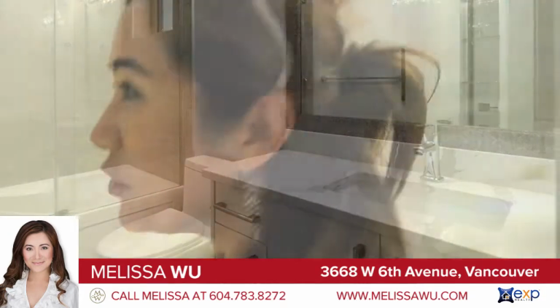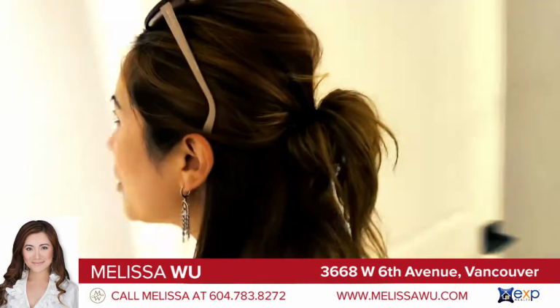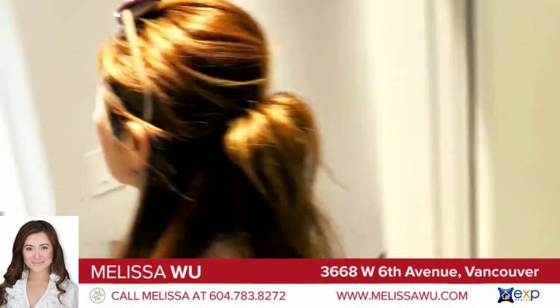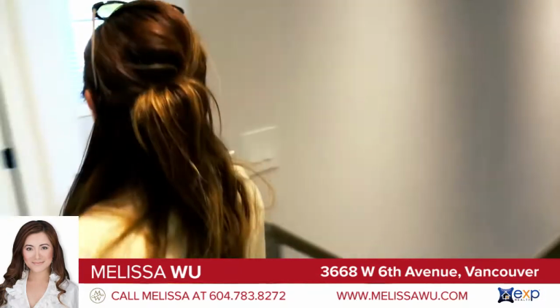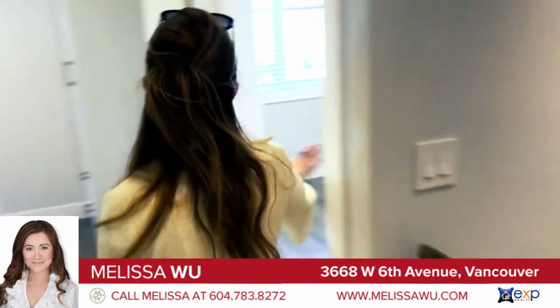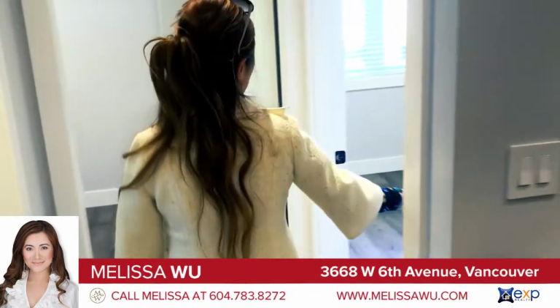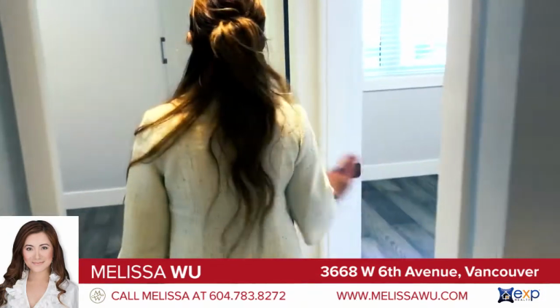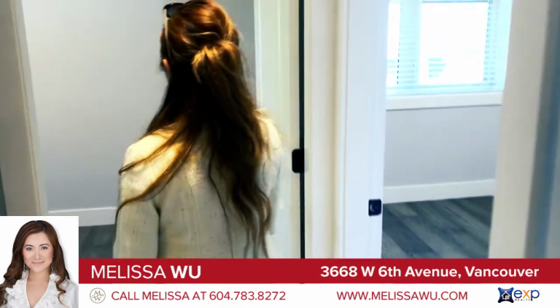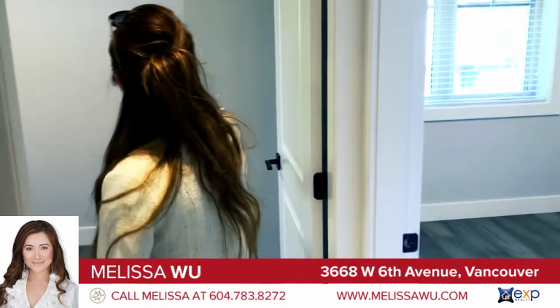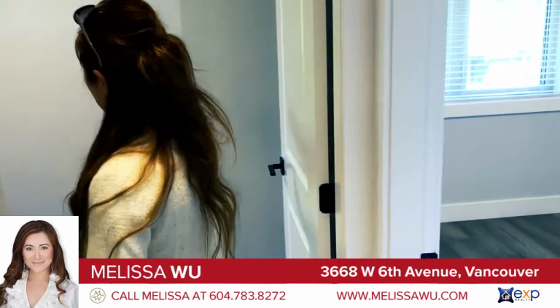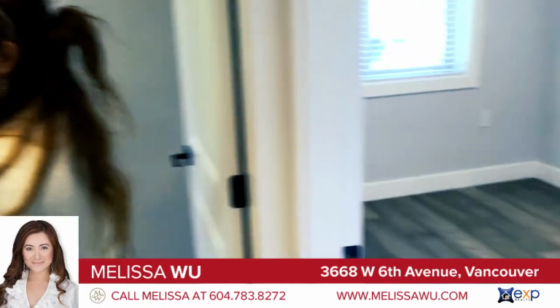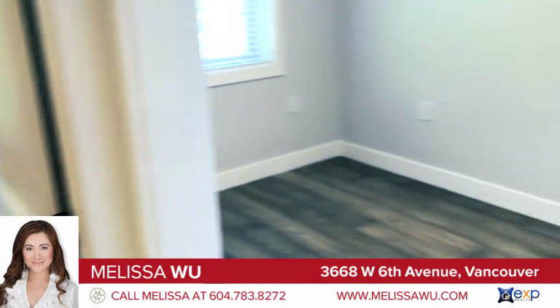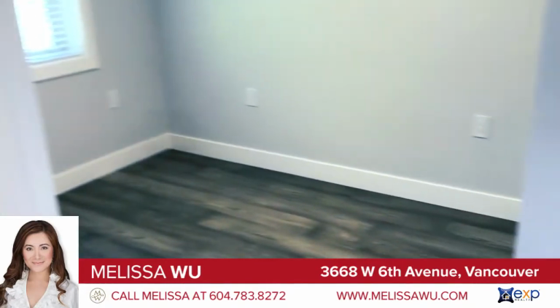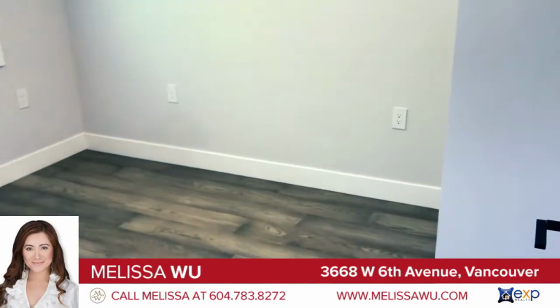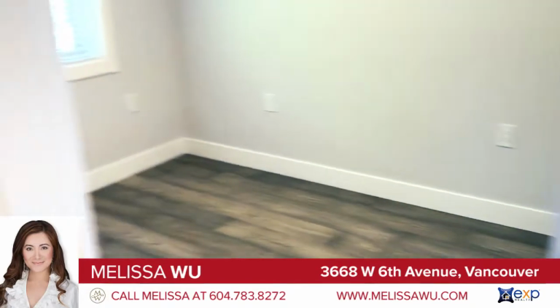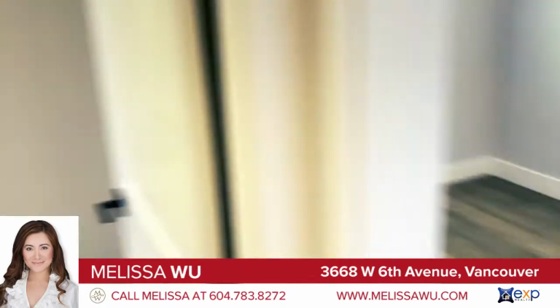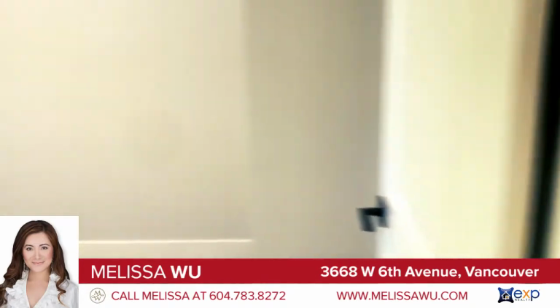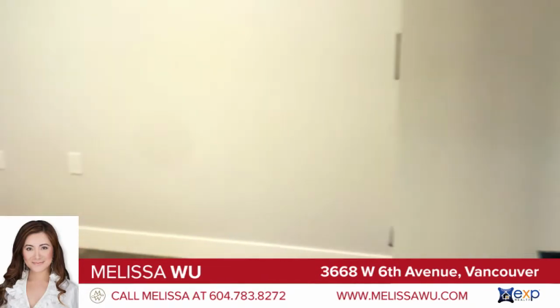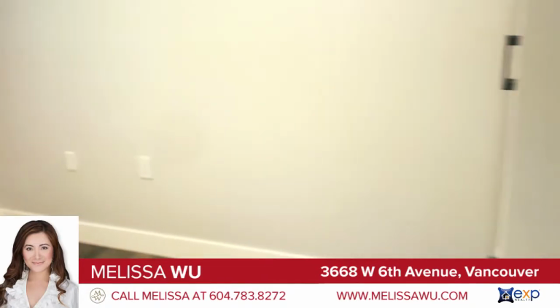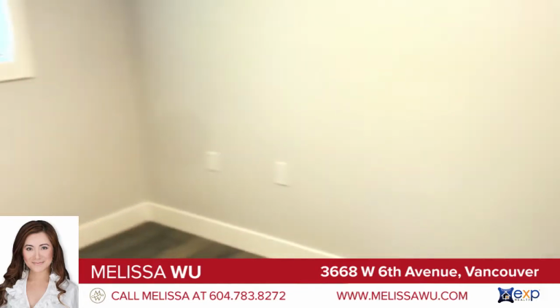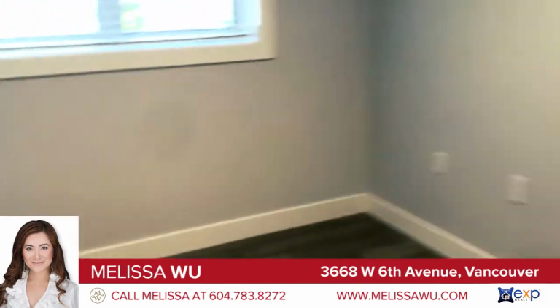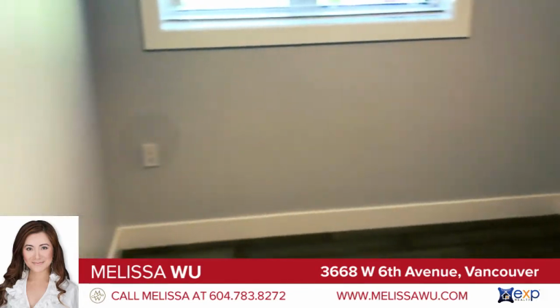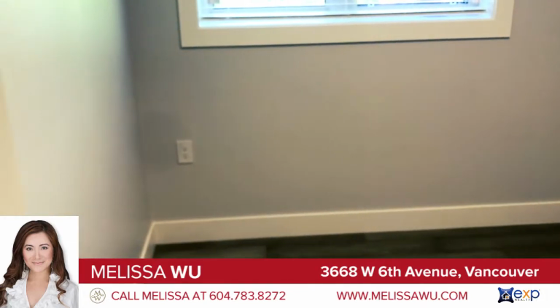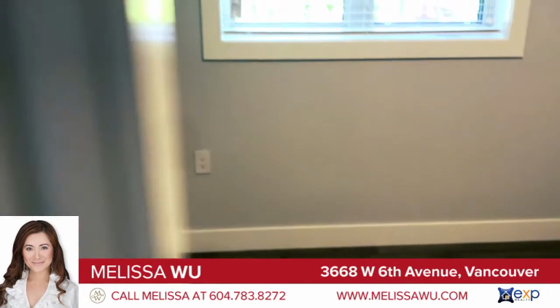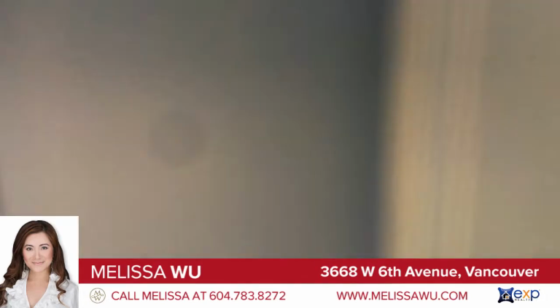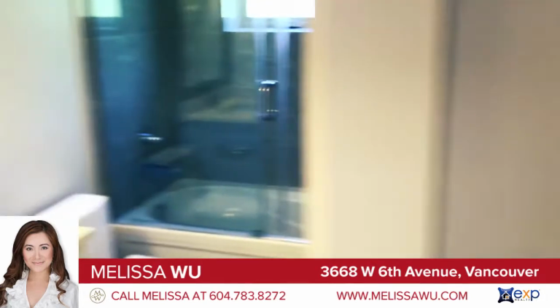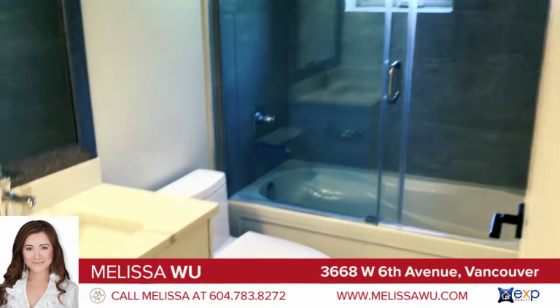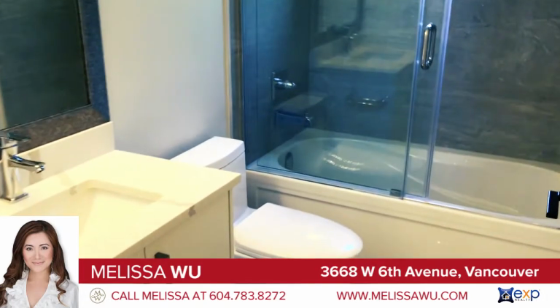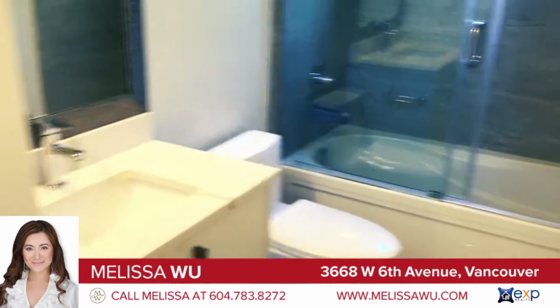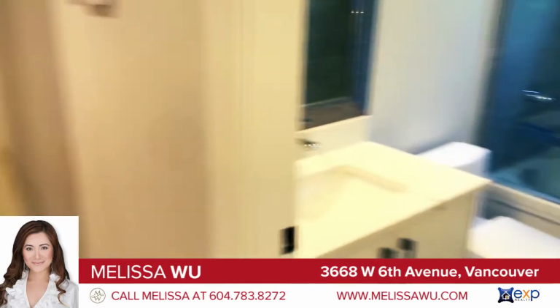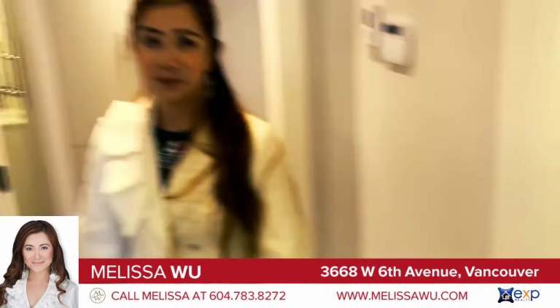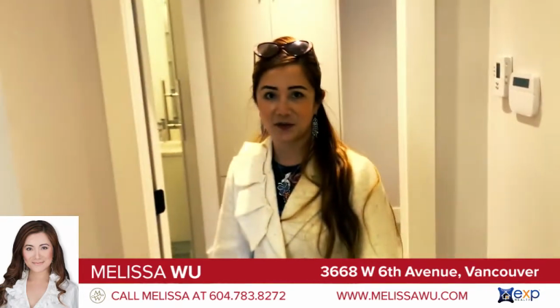Over here, we have two other bedrooms, all with their own custom millwork closets. And this is the shared bathroom. So the whole house has two and a half bathrooms.